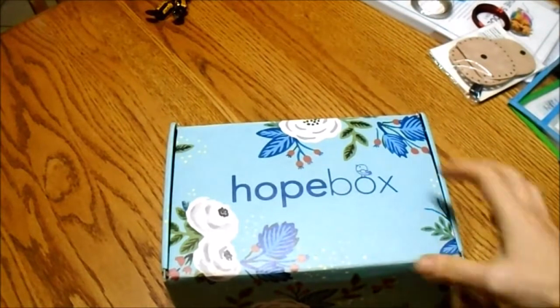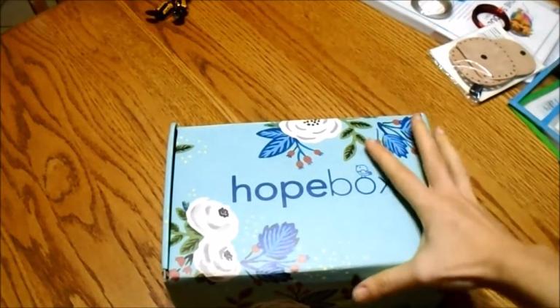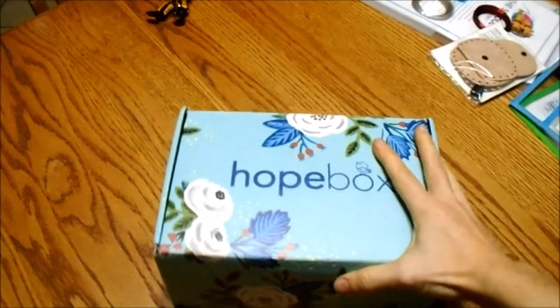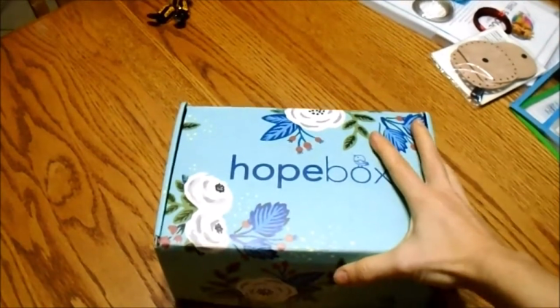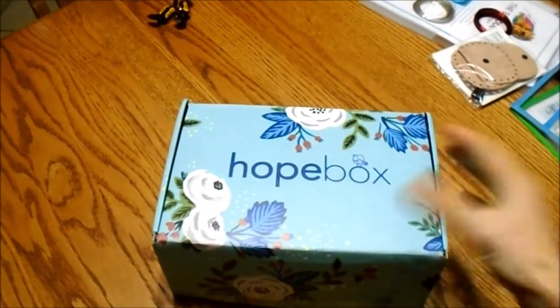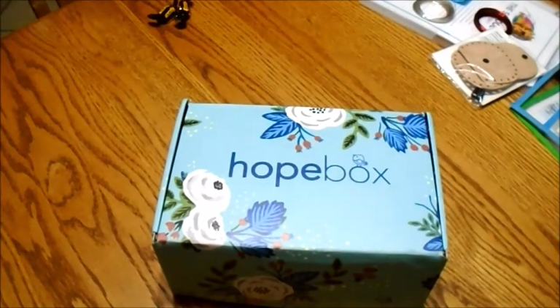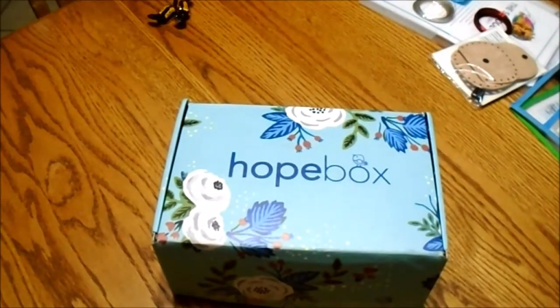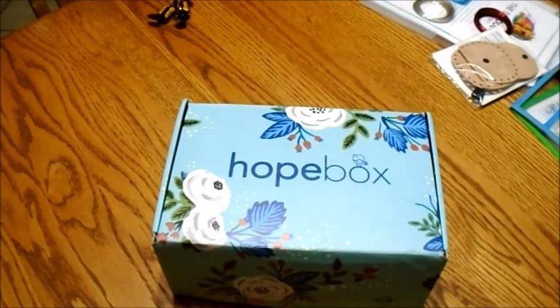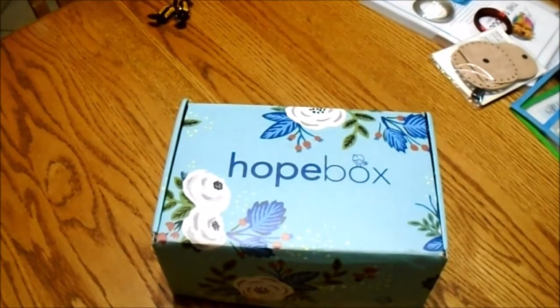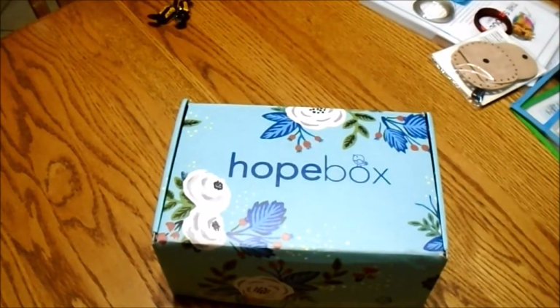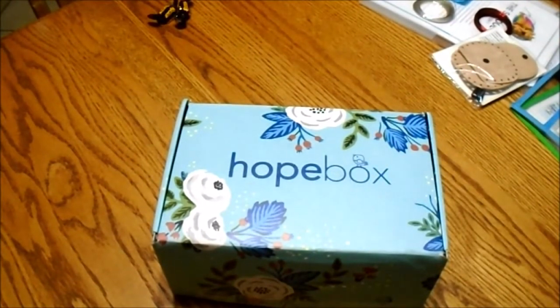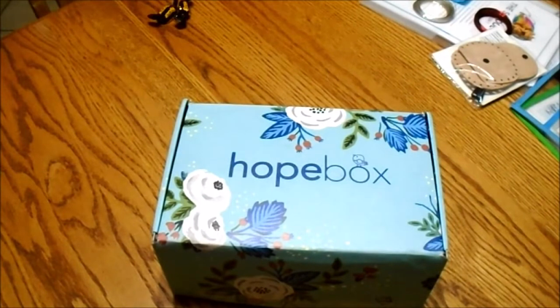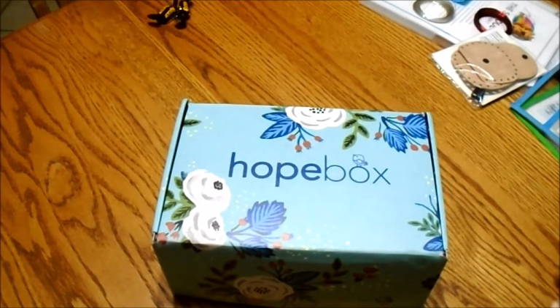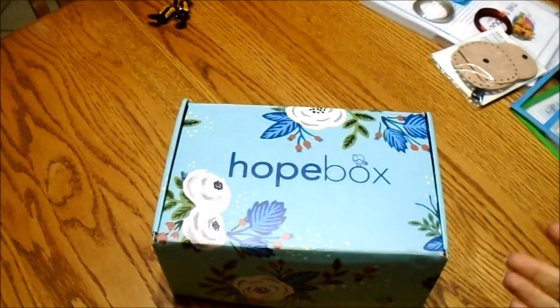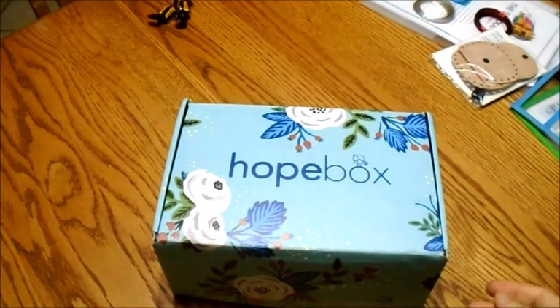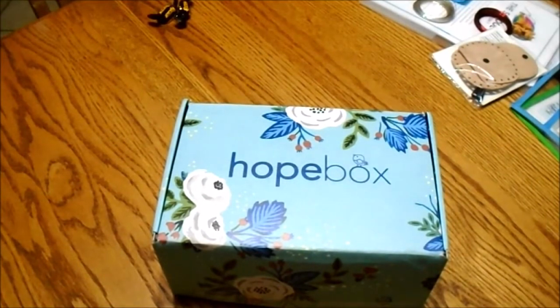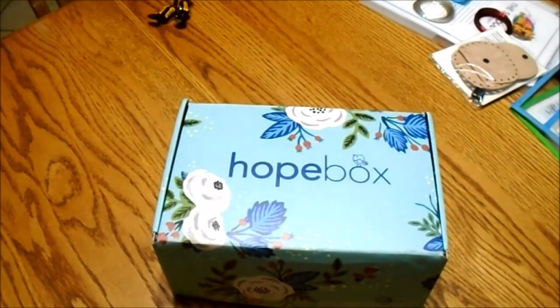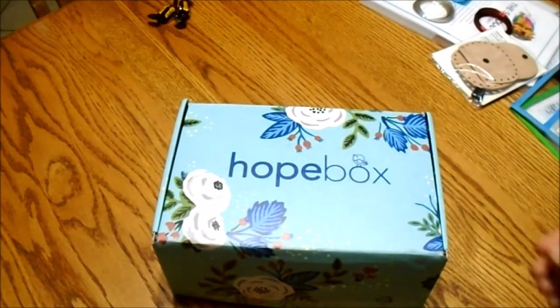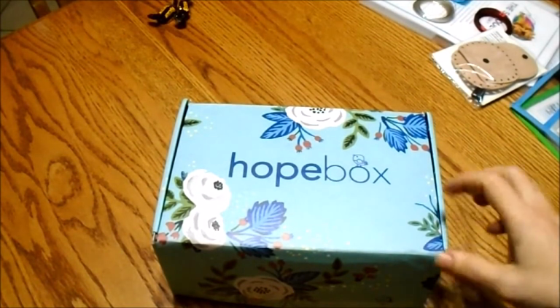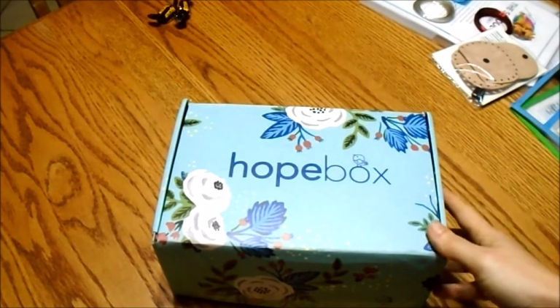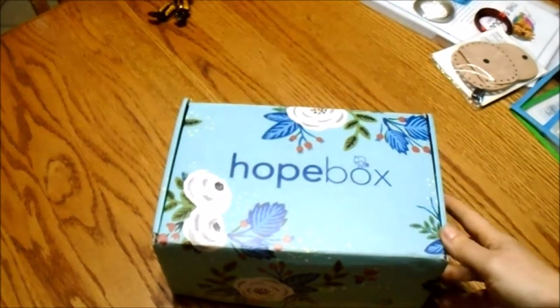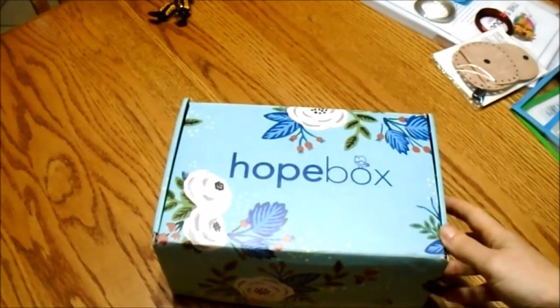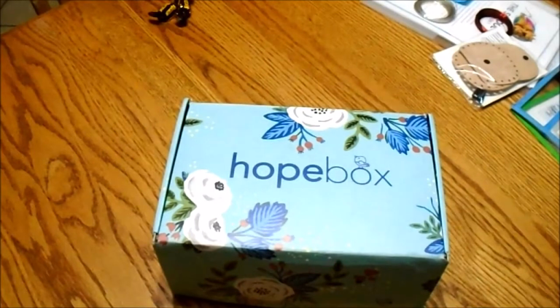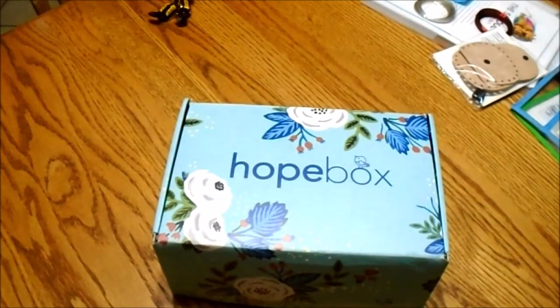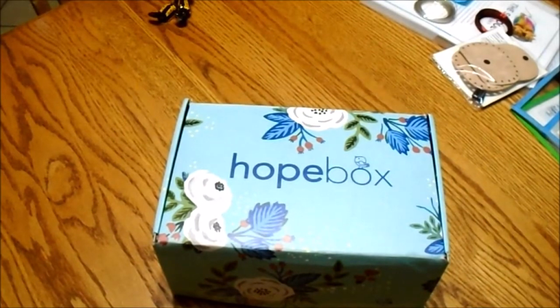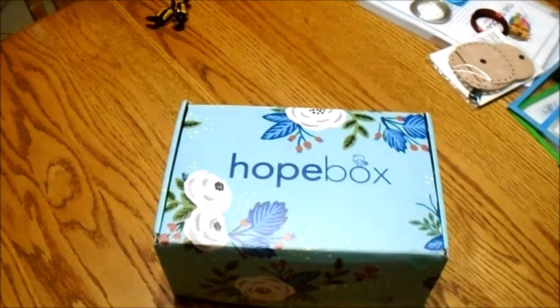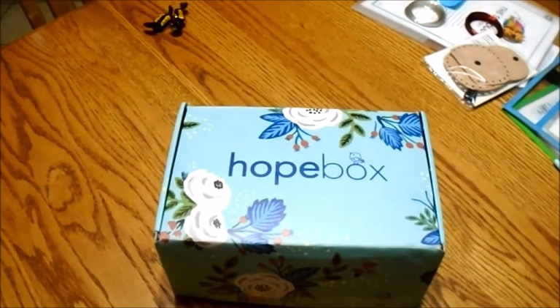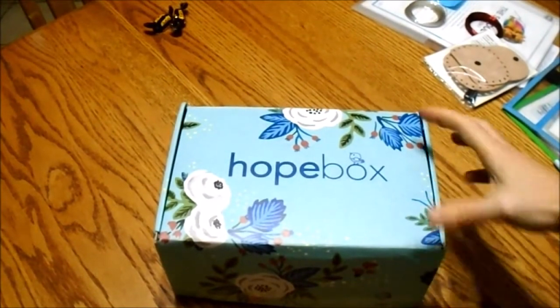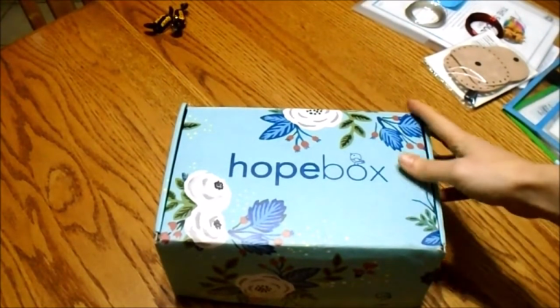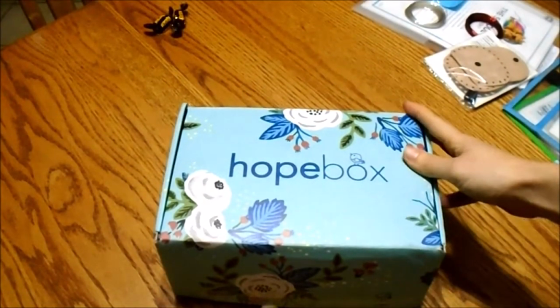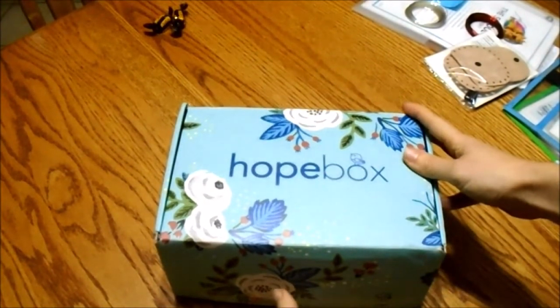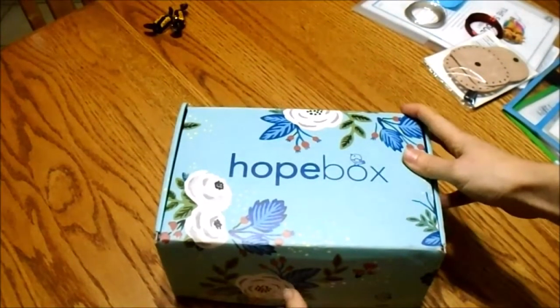Over Christmas my husband got me this Hope Box. He was scrambling for something to get and a subscription box seemed like a pretty good idea. I was pretty impressed at what I found. I was telling my sister about it and I wanted to show you guys — my second one just came in.